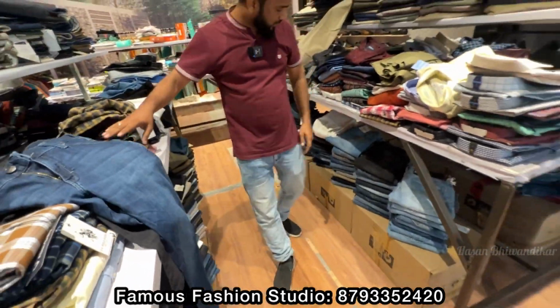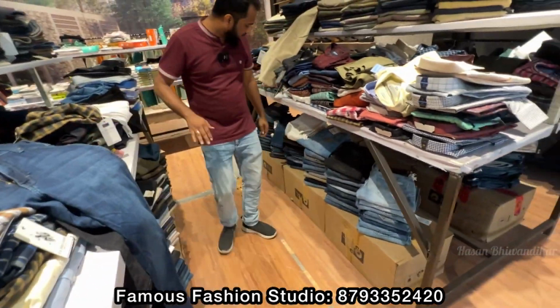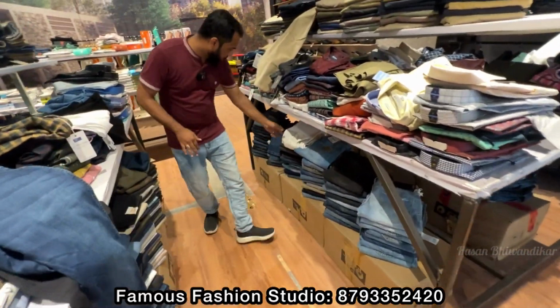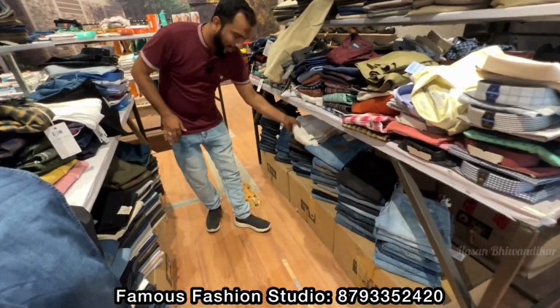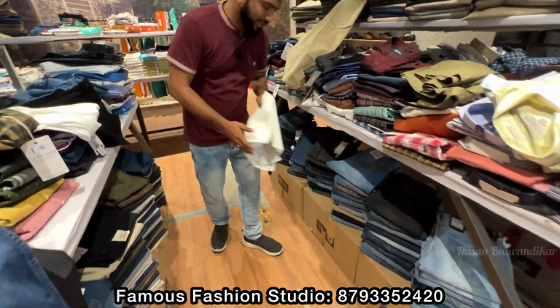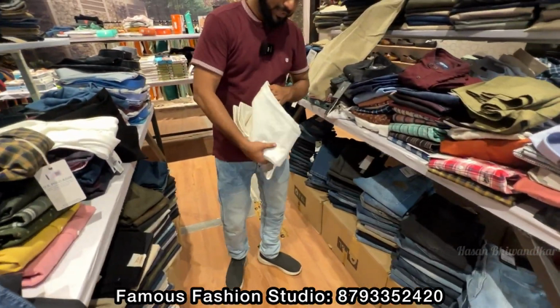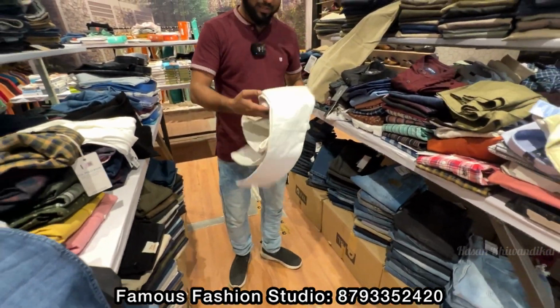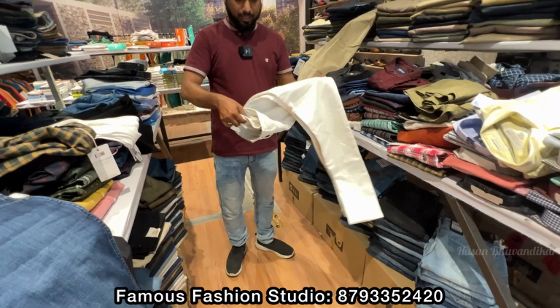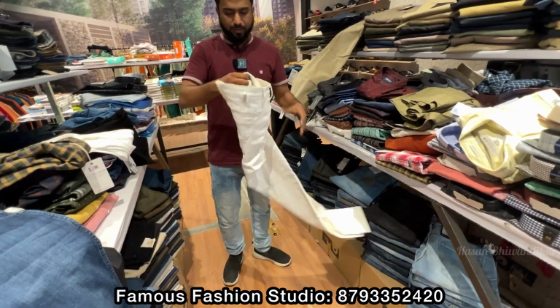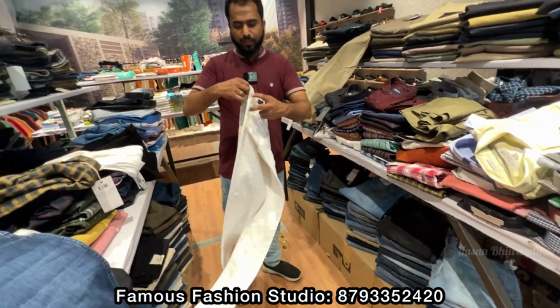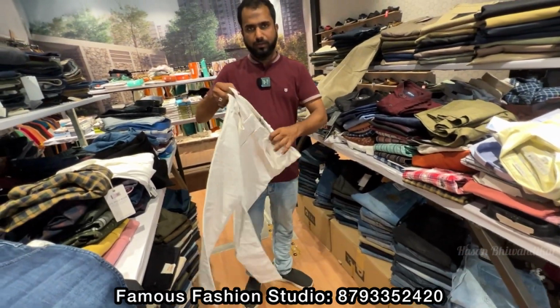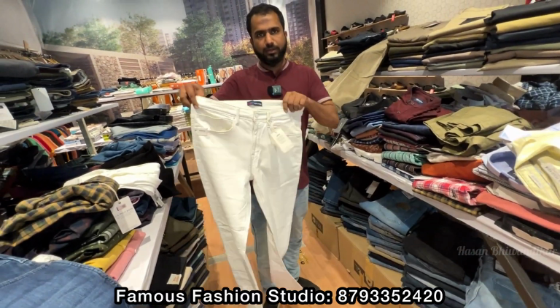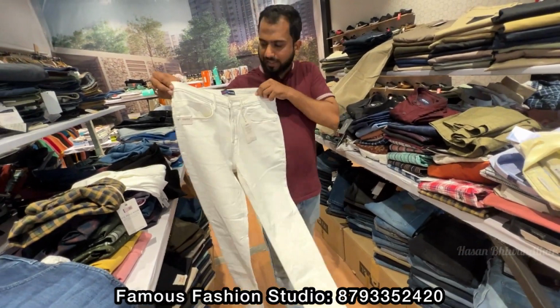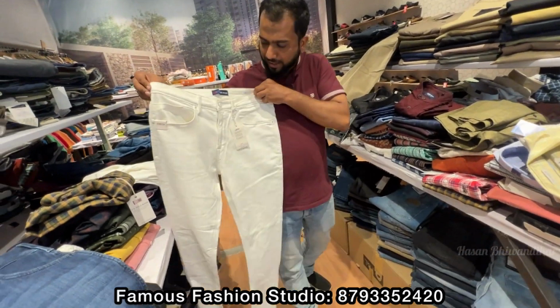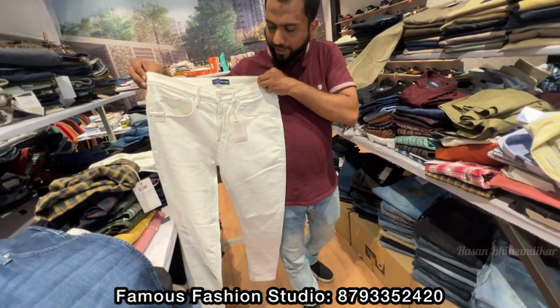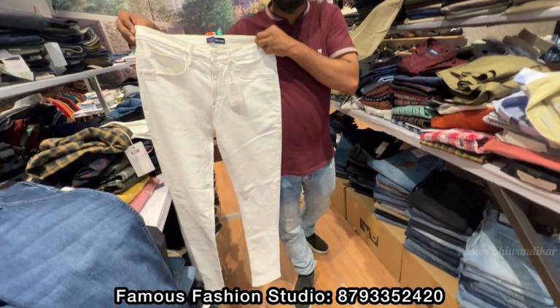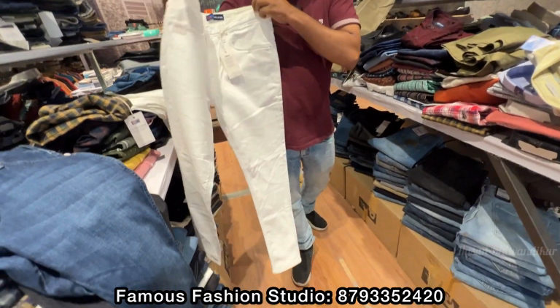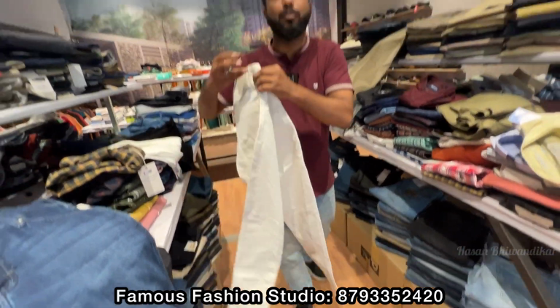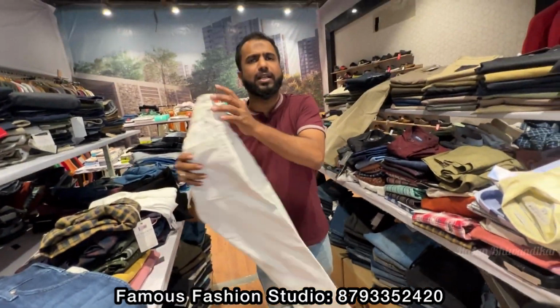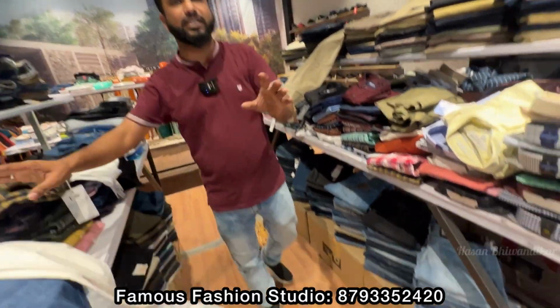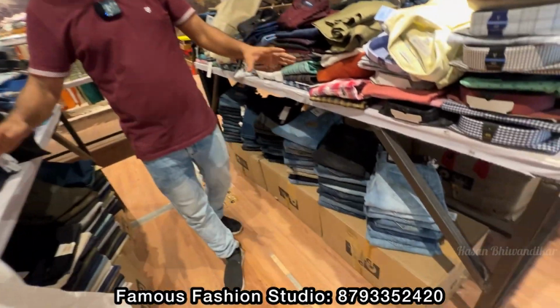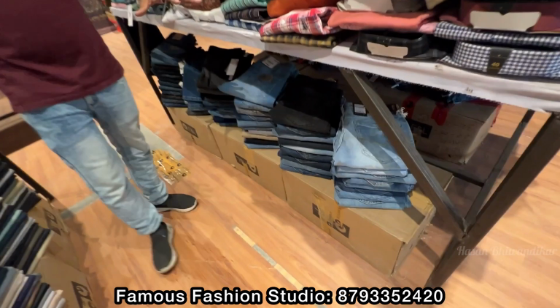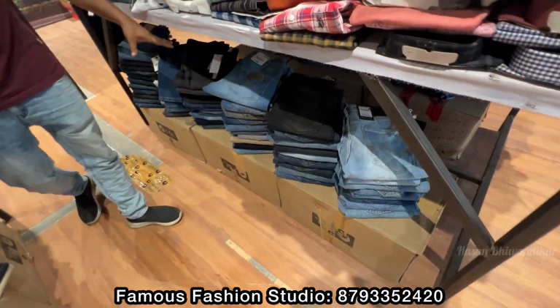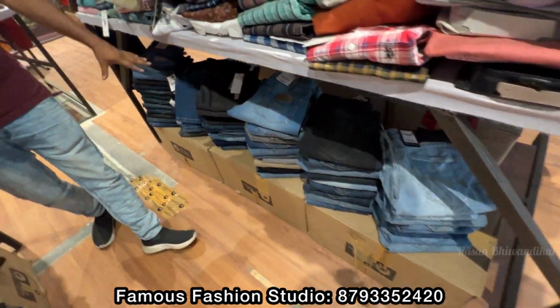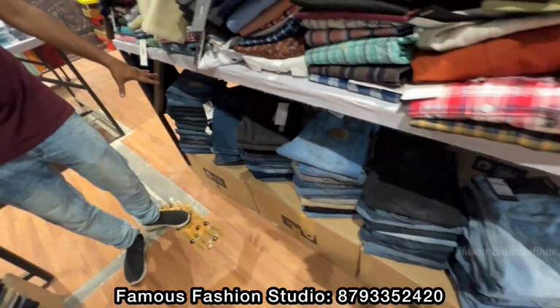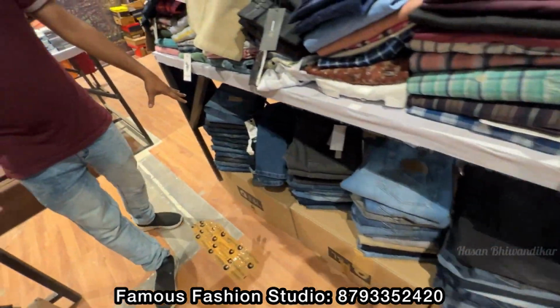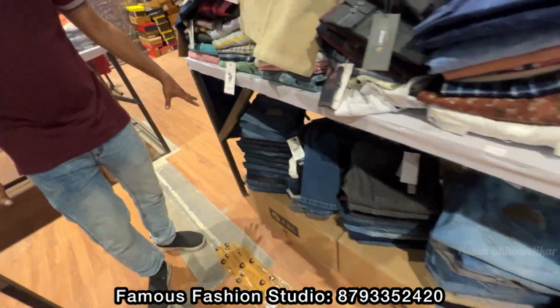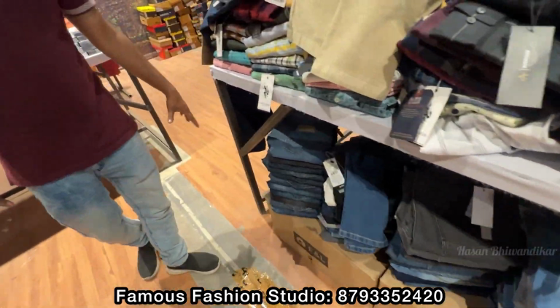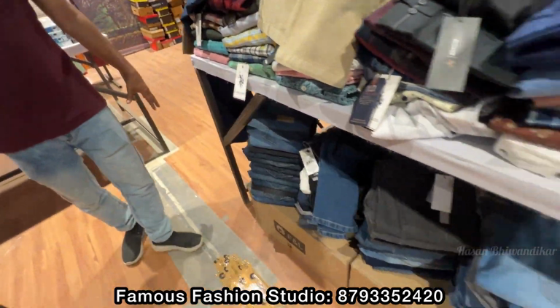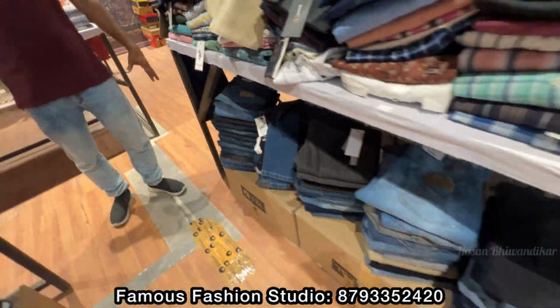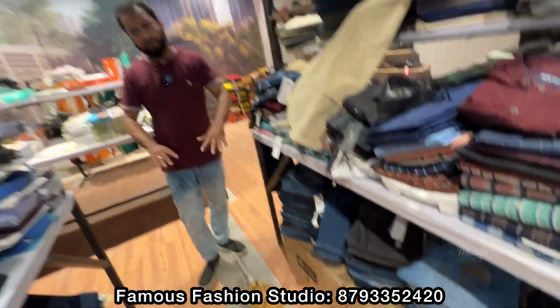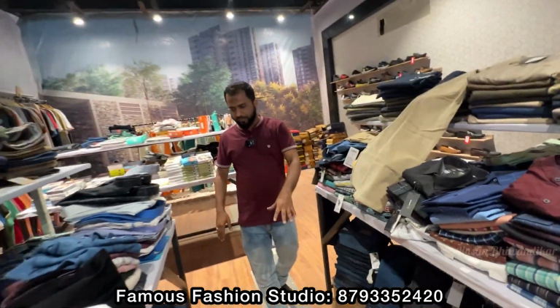Look at these white color jeans — white color jeans are different. Multicolor jeans are available, and all sizes are available. Branded company.